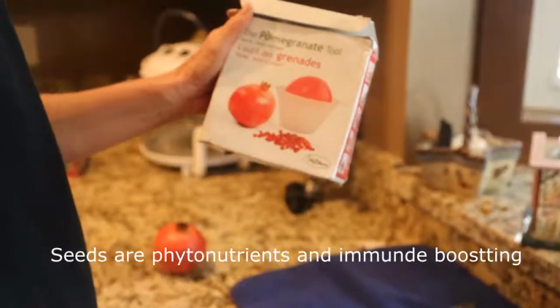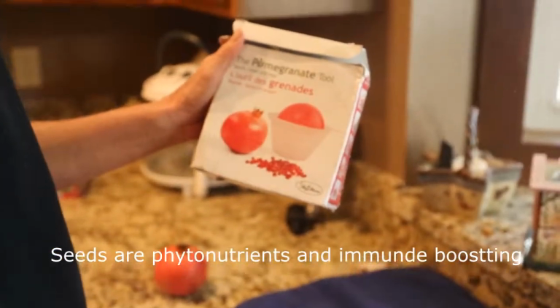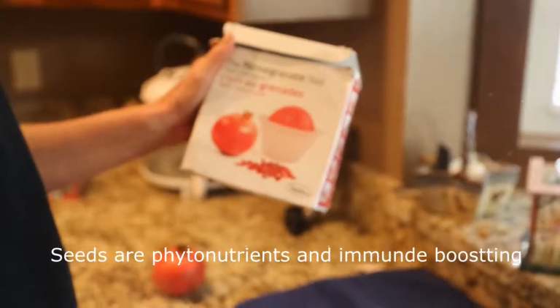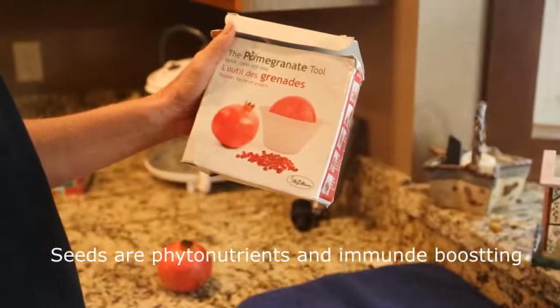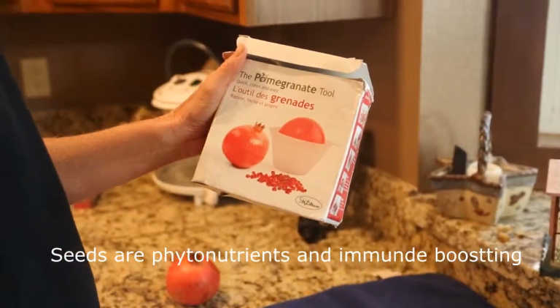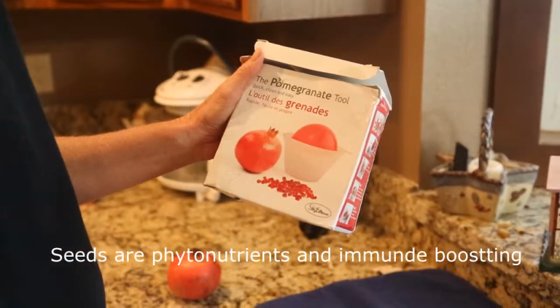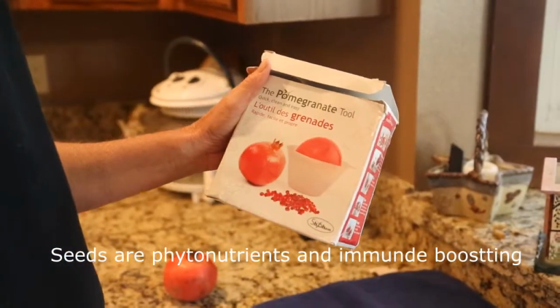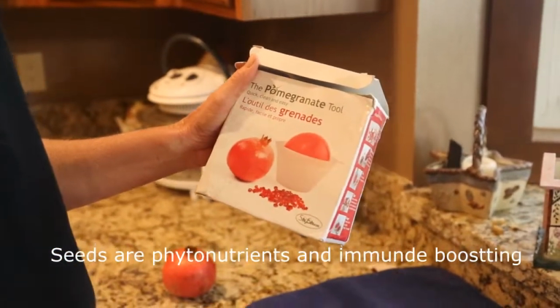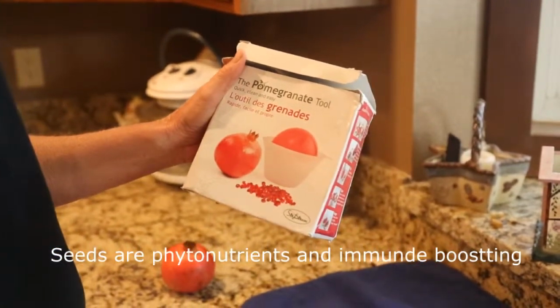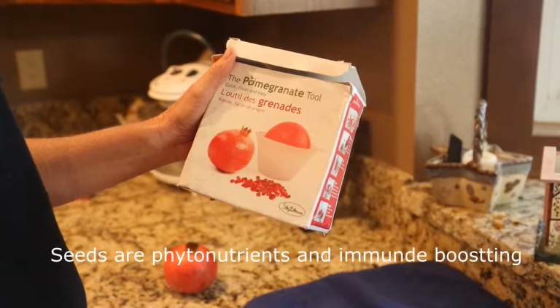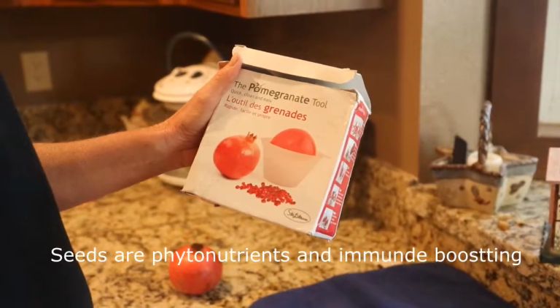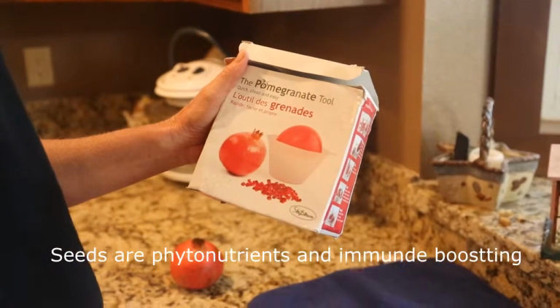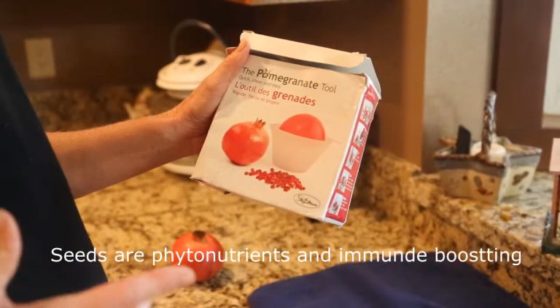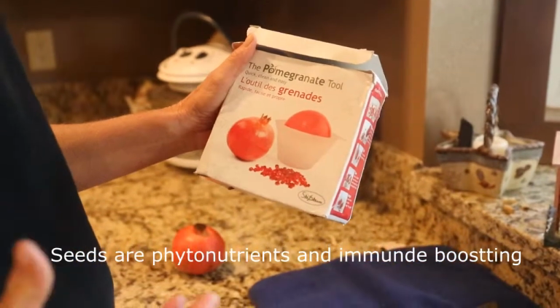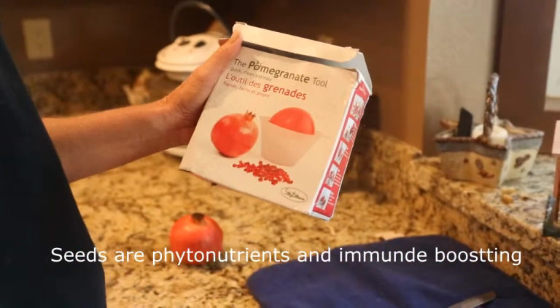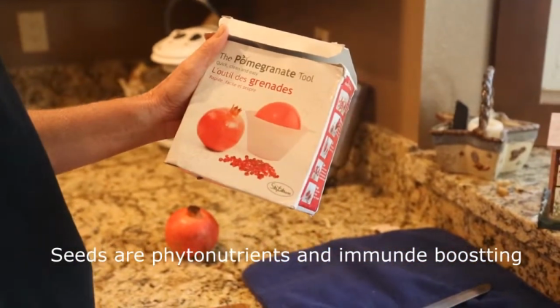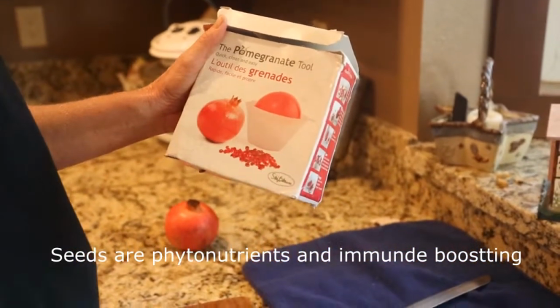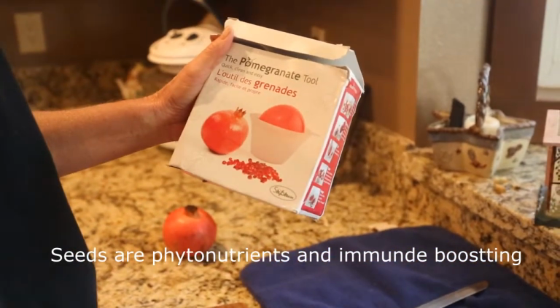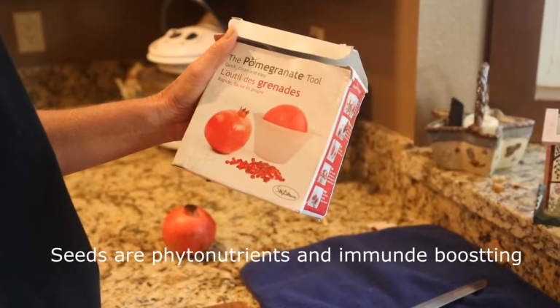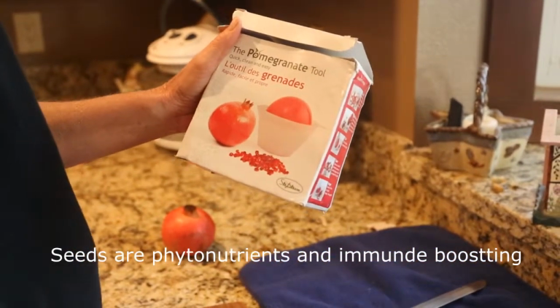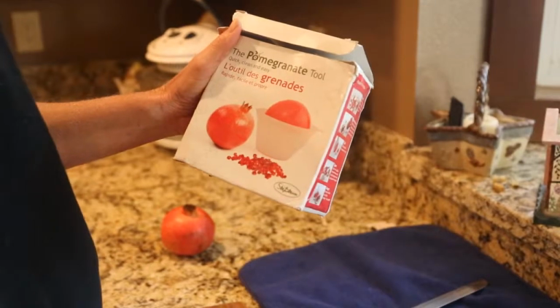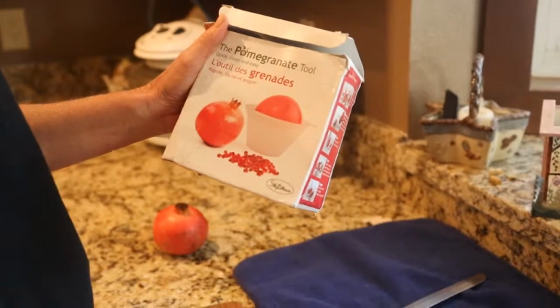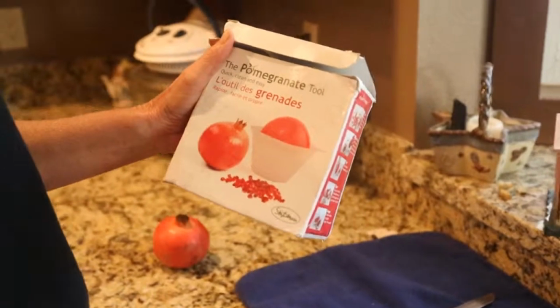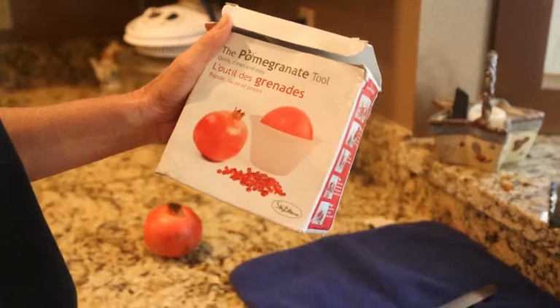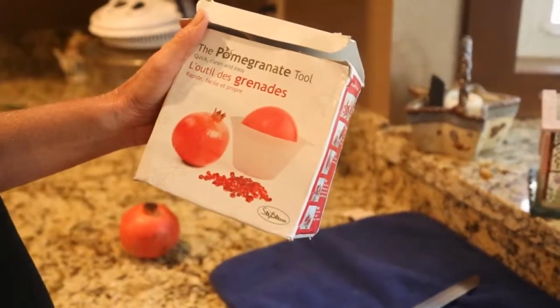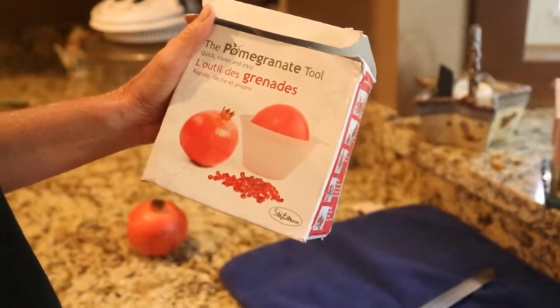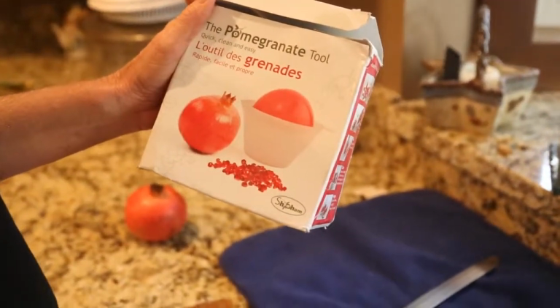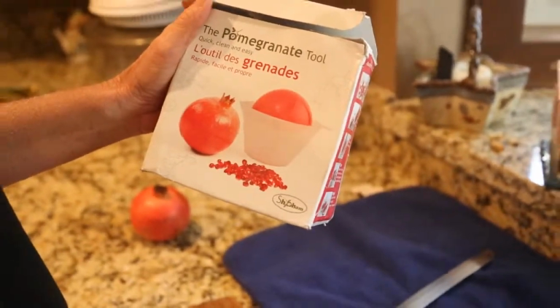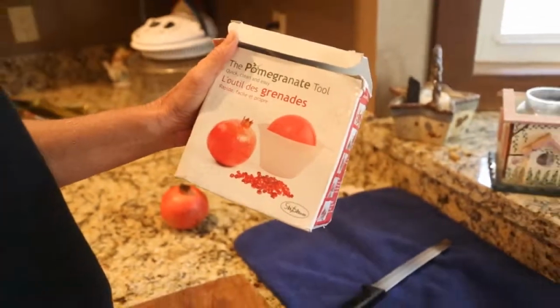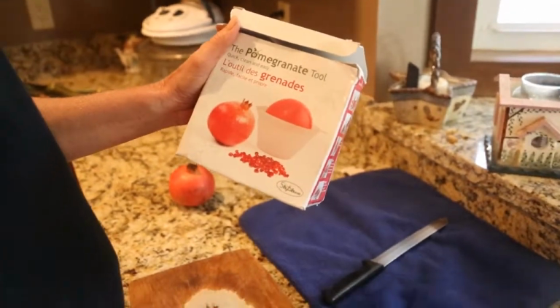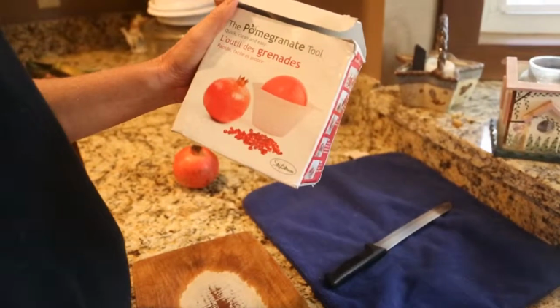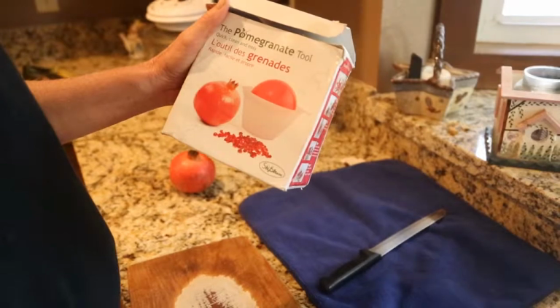Hello, fellow pomegranate lovers. When I just talked about sprouting for parrots, sprouting is so good because it's live seed. Whenever you eat a seed, you are getting a better nutritional value than if you eat the flower of the plant, the broccoli.